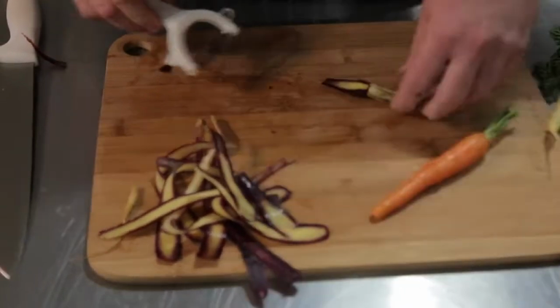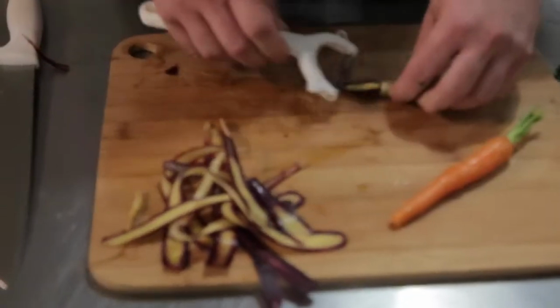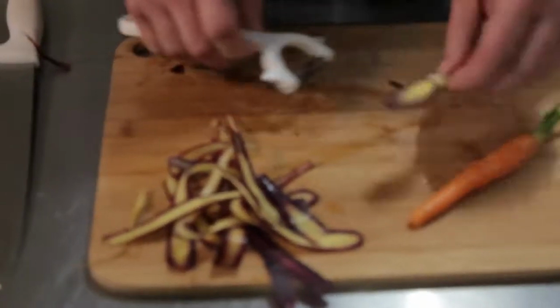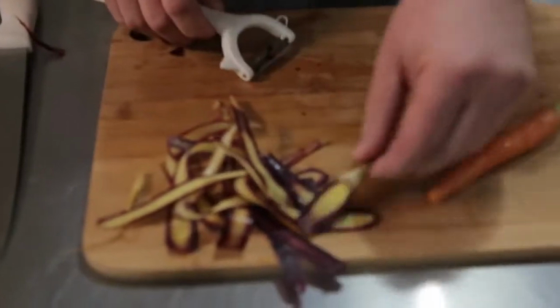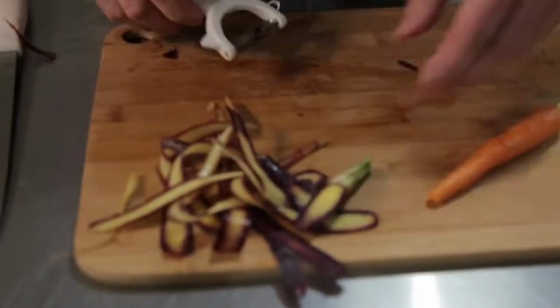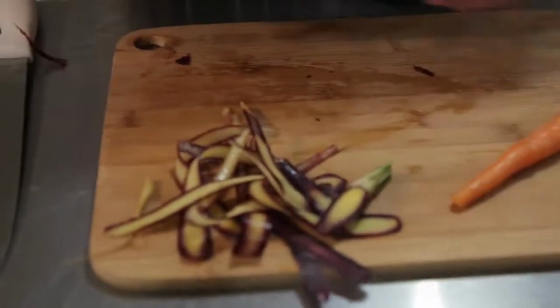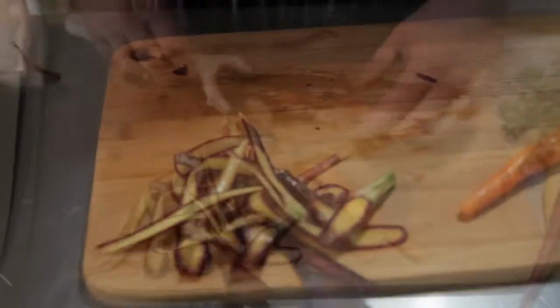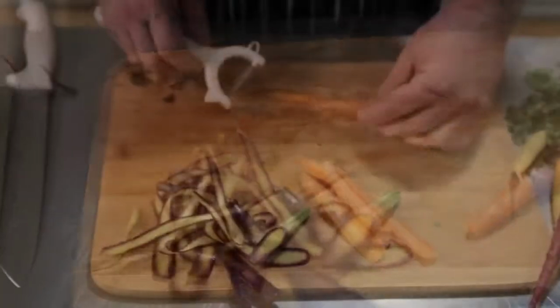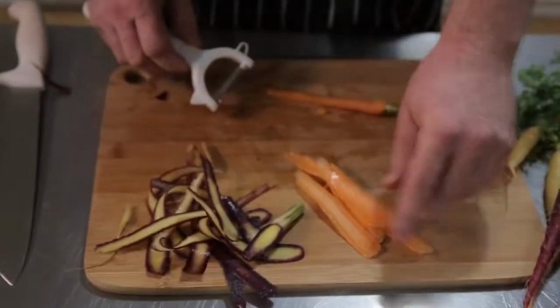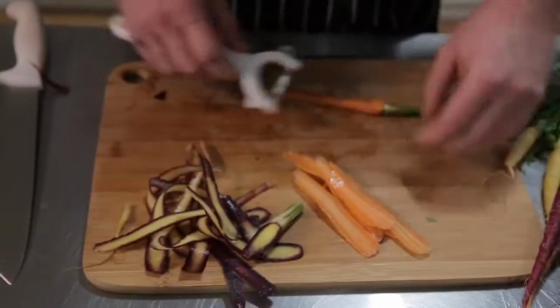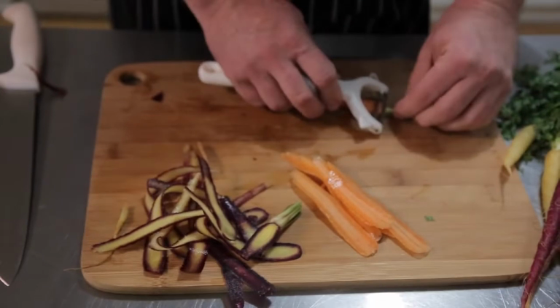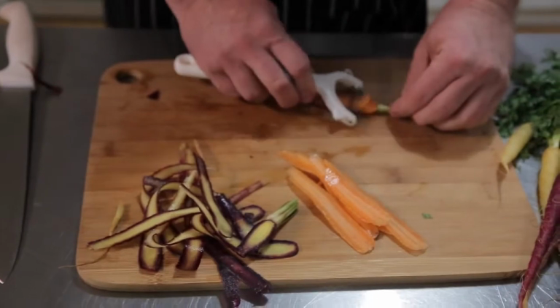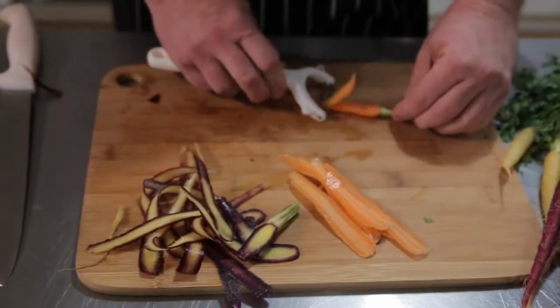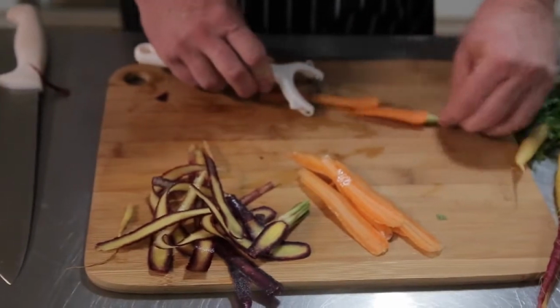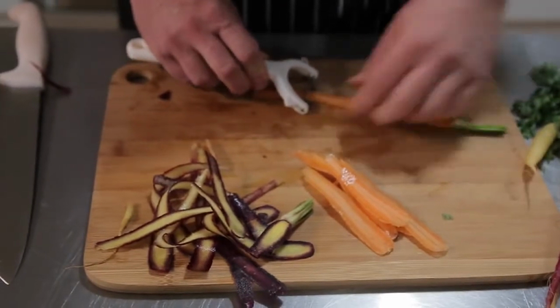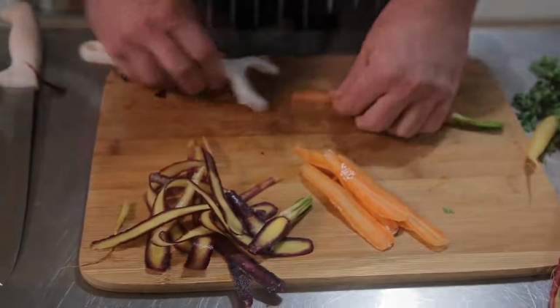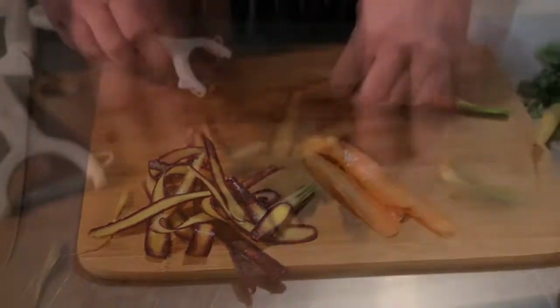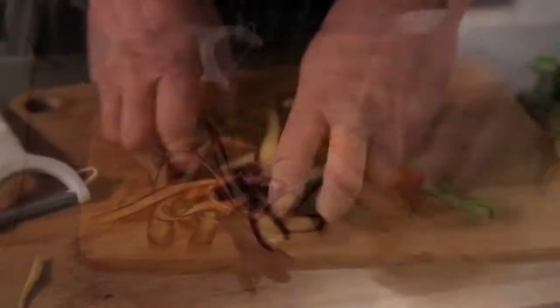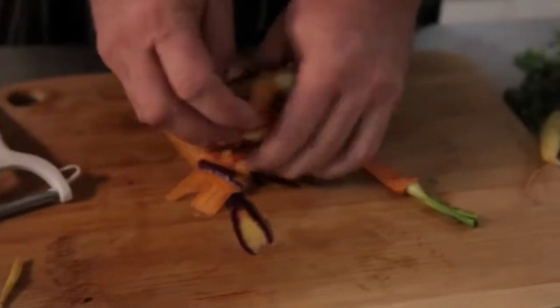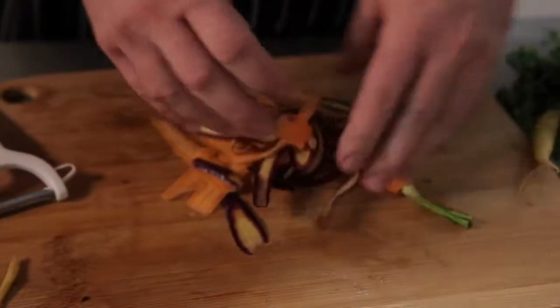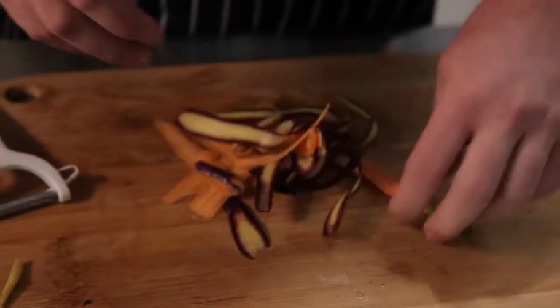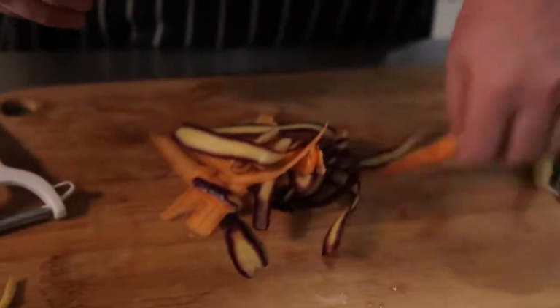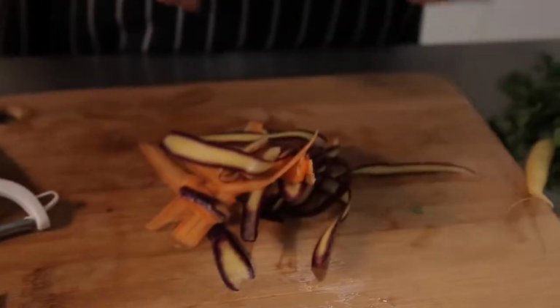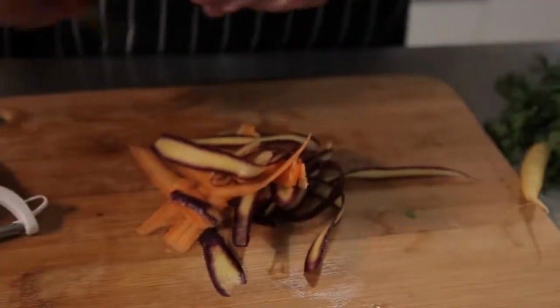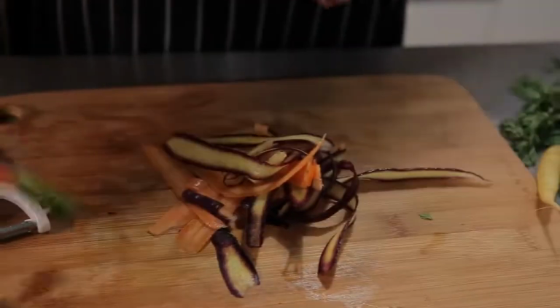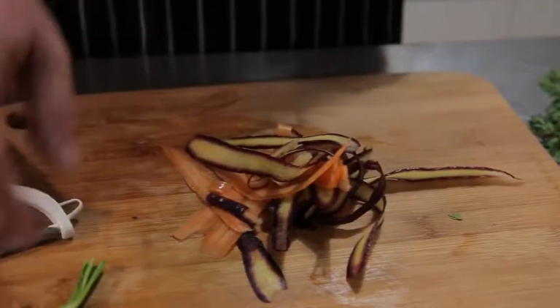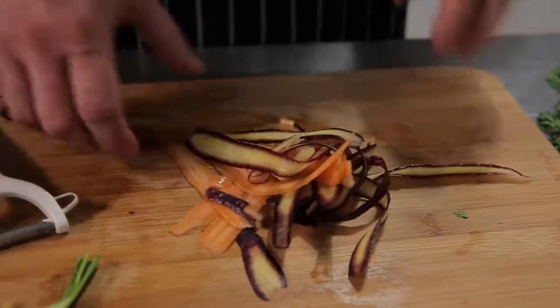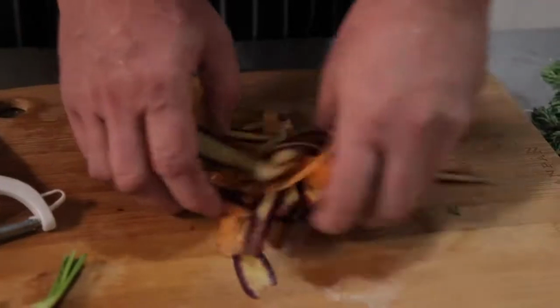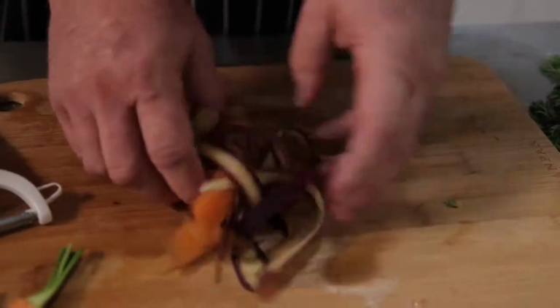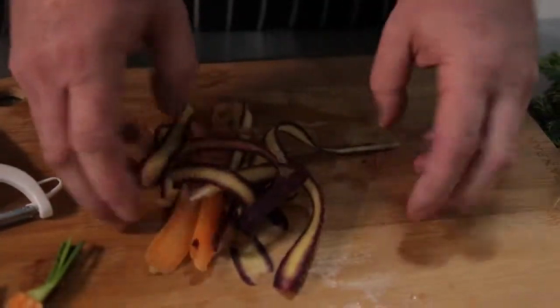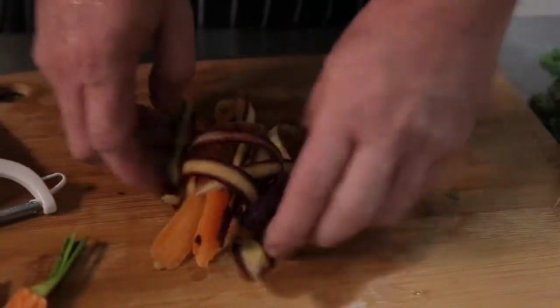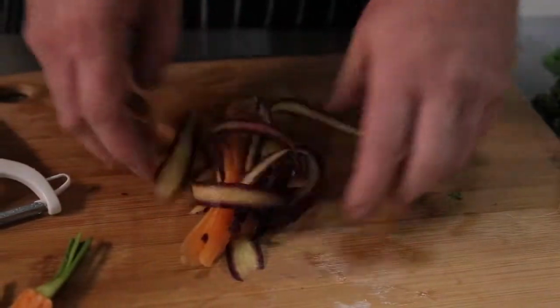Repeat until you have enough ribbons for your recipe. These ribbons are a great way to add colour and a different texture to salads and dishes. They are also great for quickly pickling.